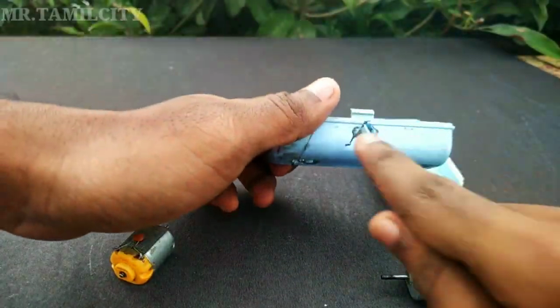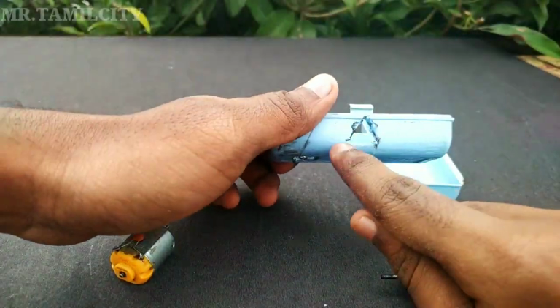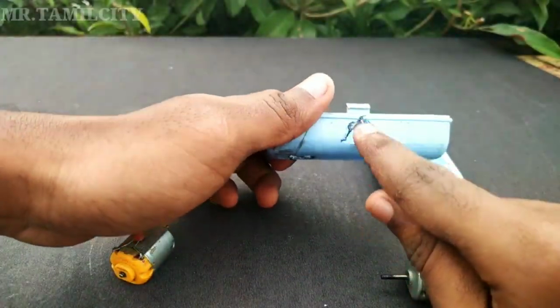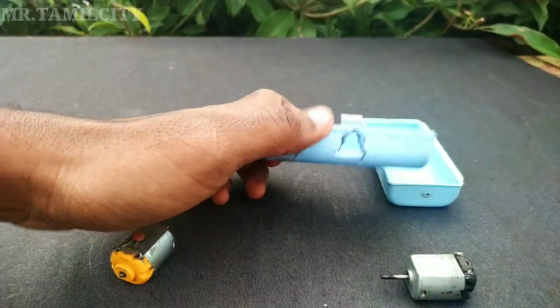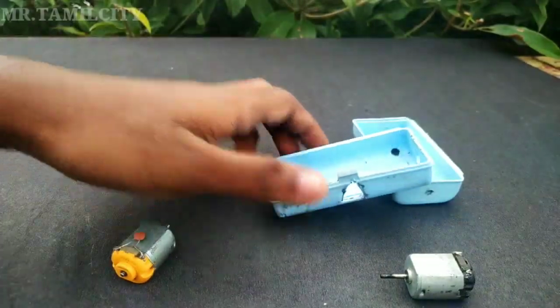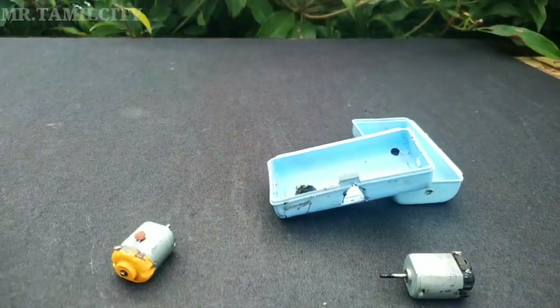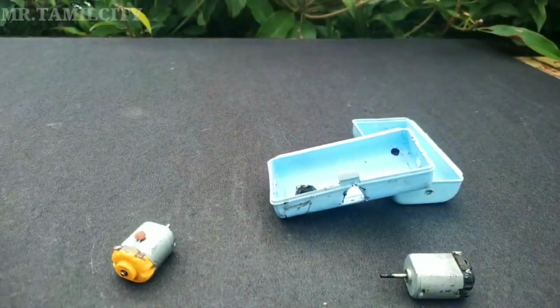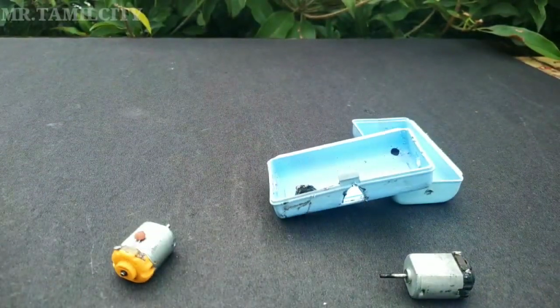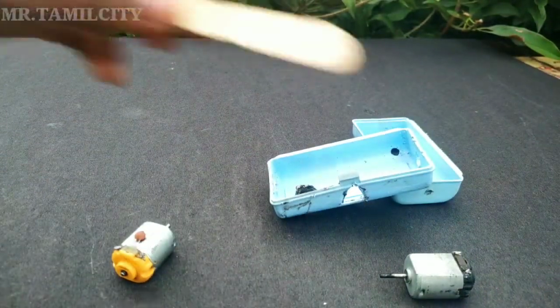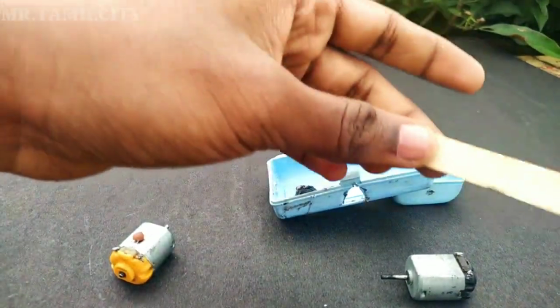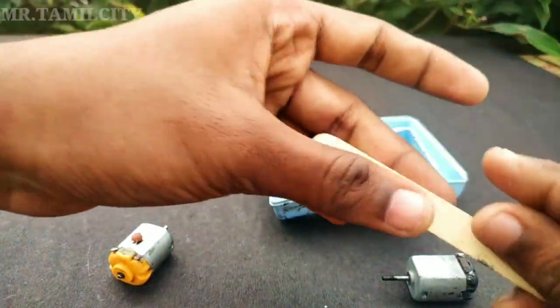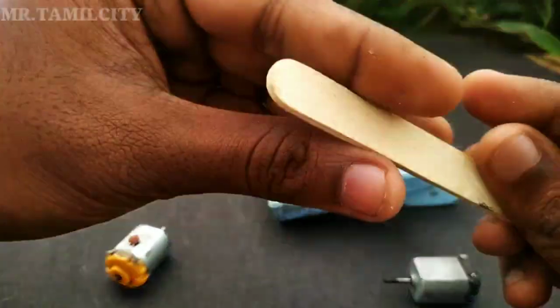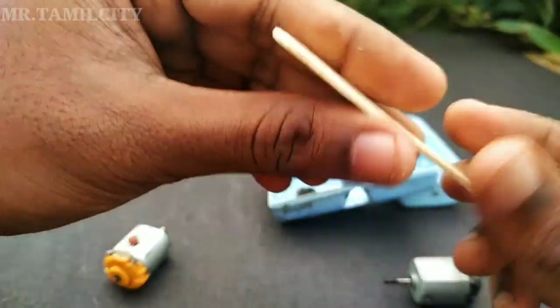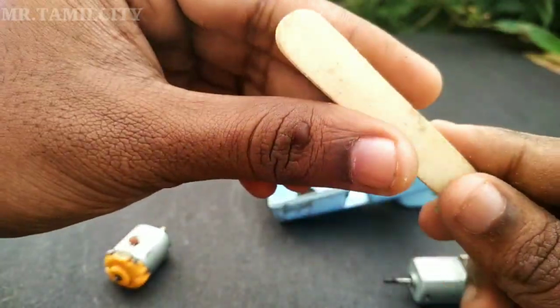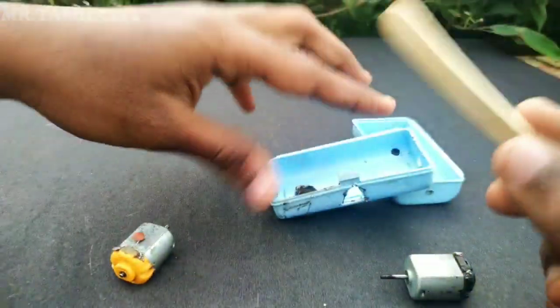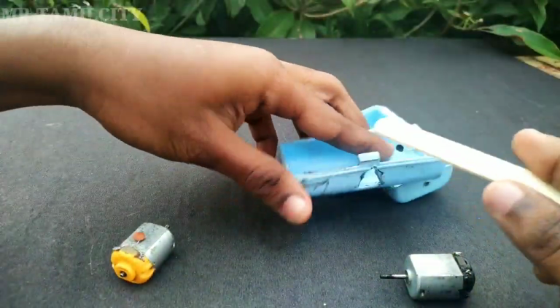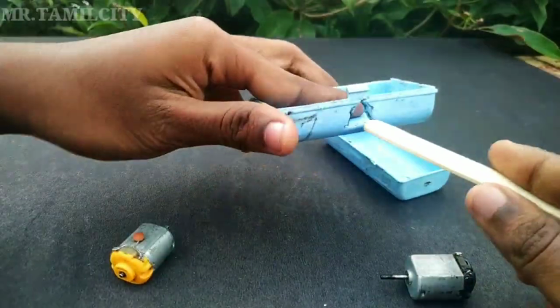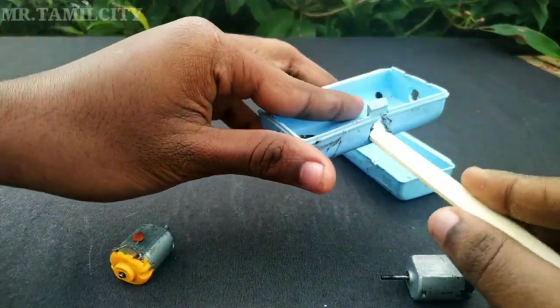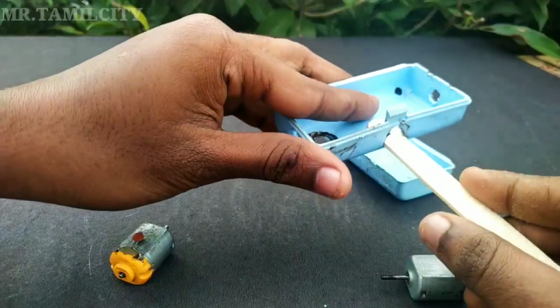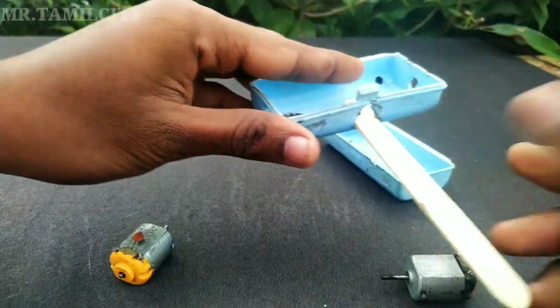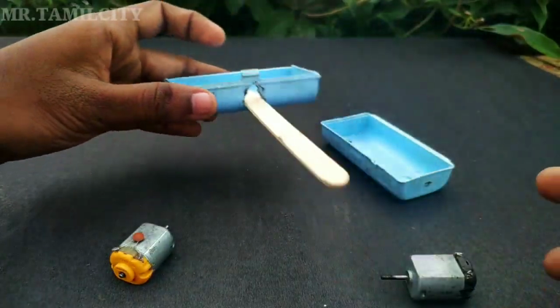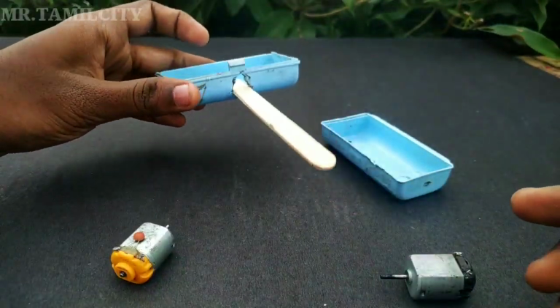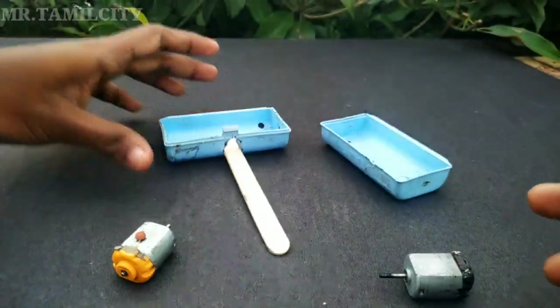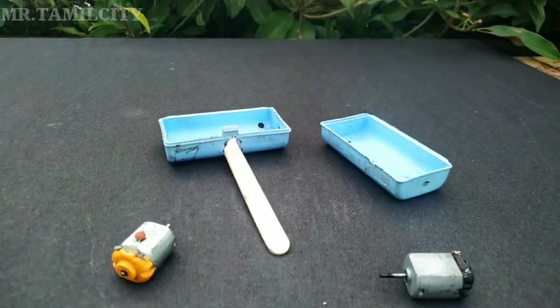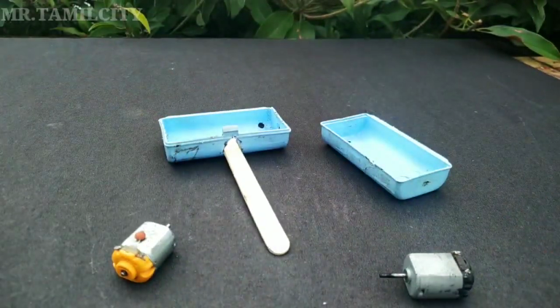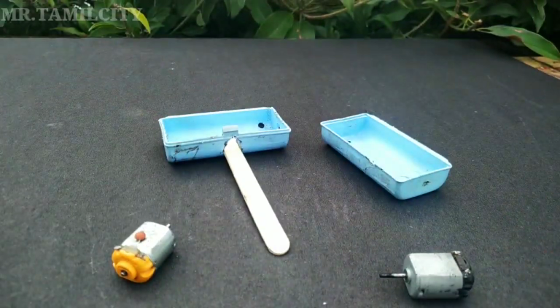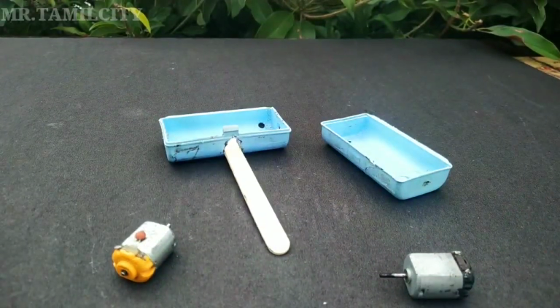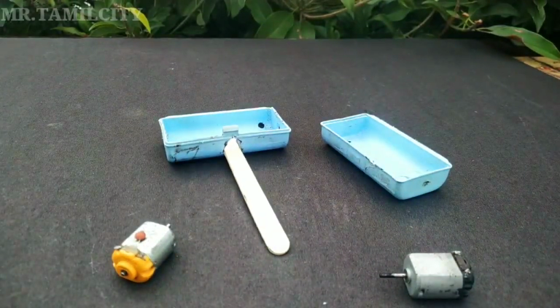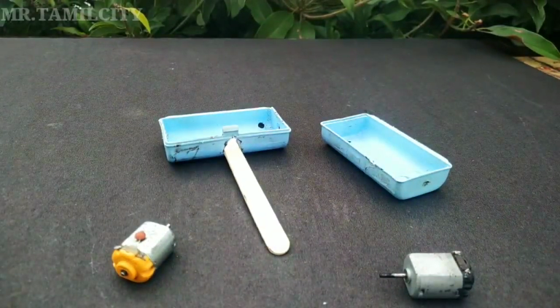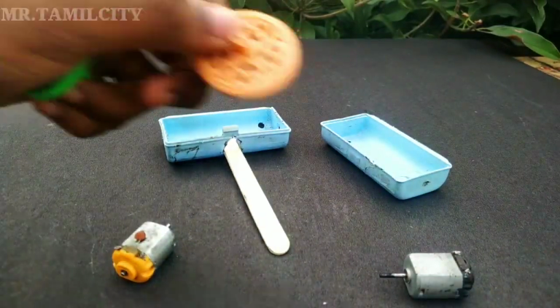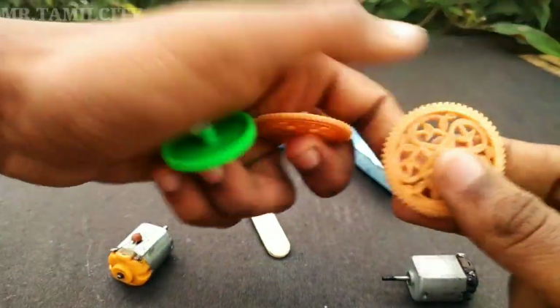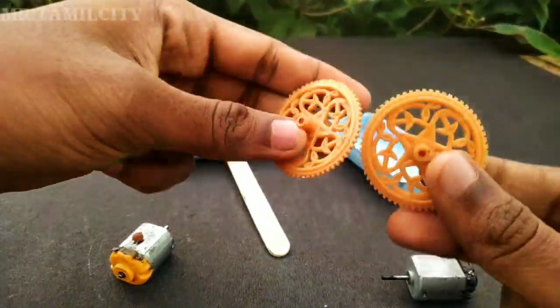Then you can fix the triangle shape and fix the eye stick. You can fix the box in the back of the box, so we can paint it. Then we can fix the two wheels.